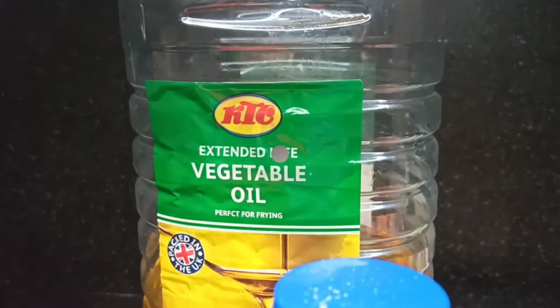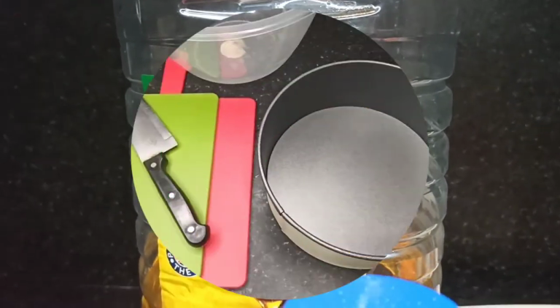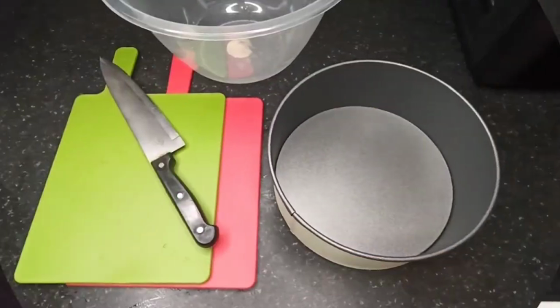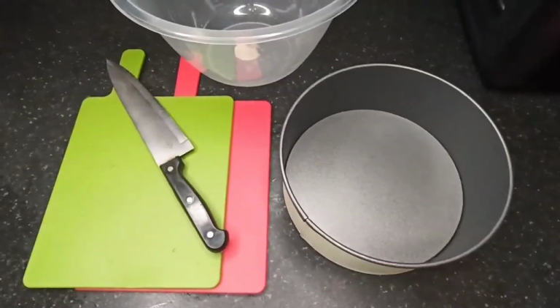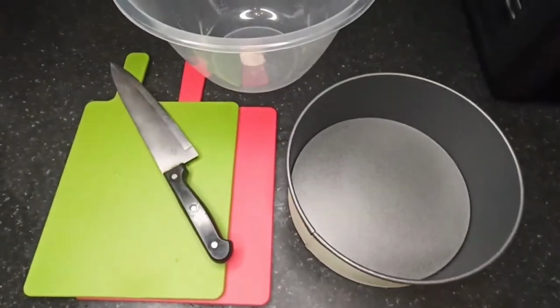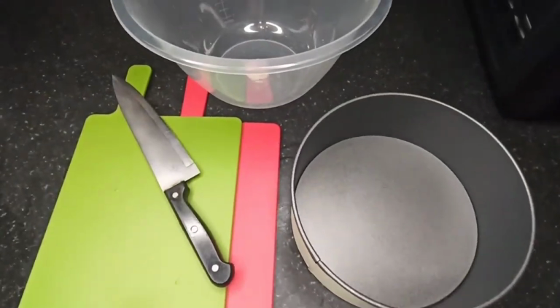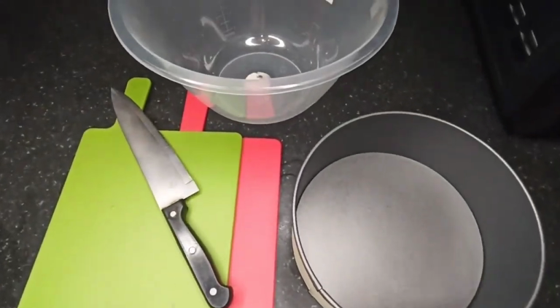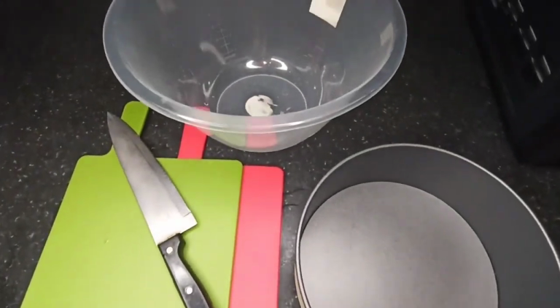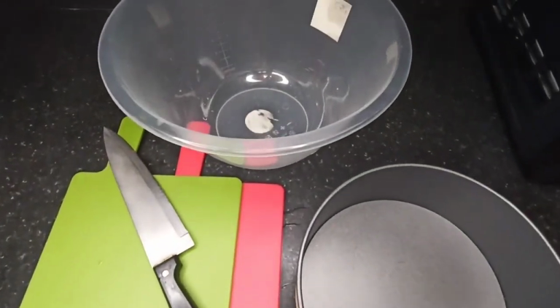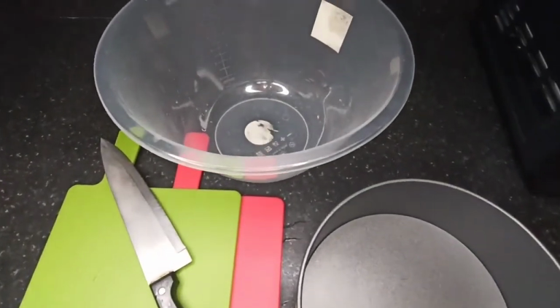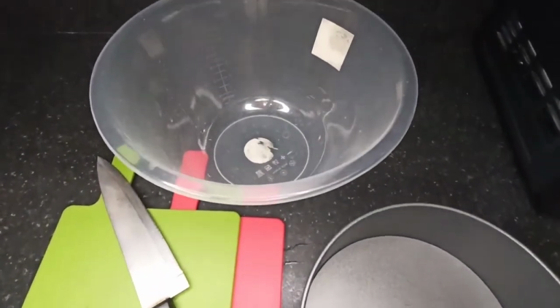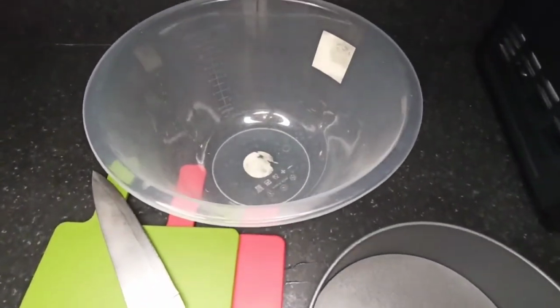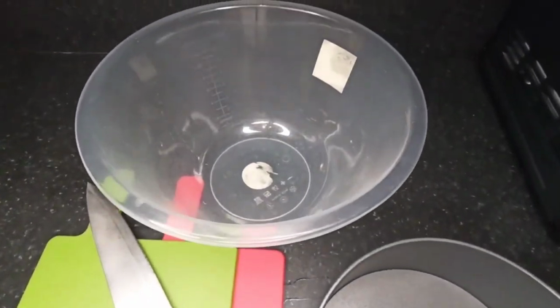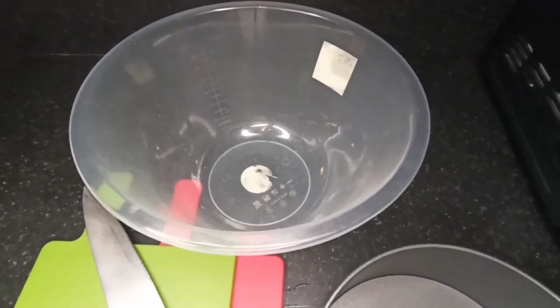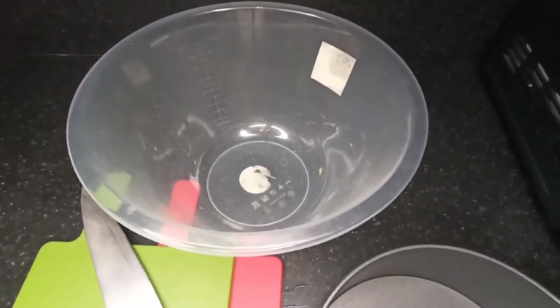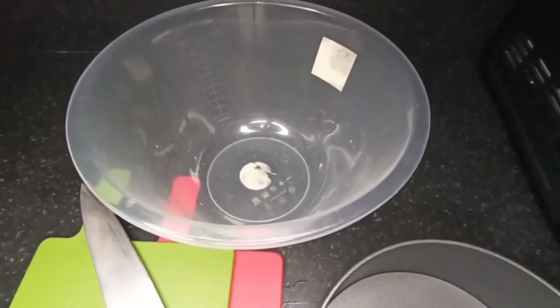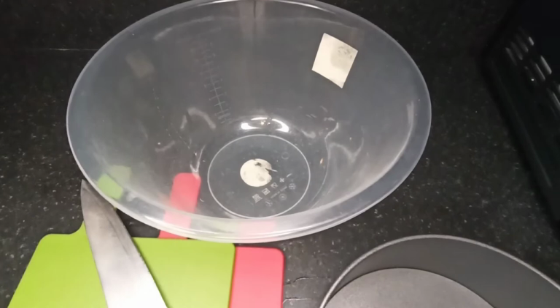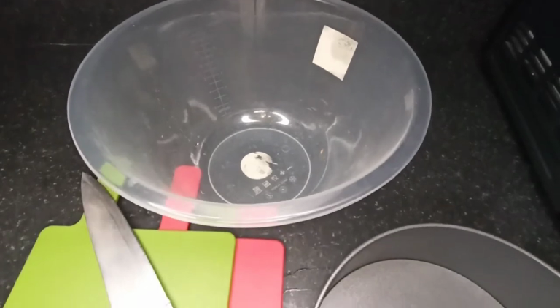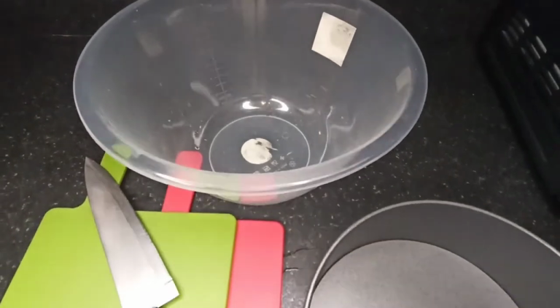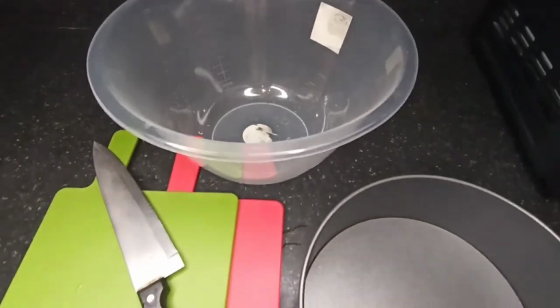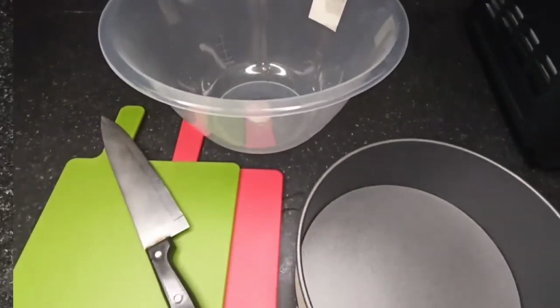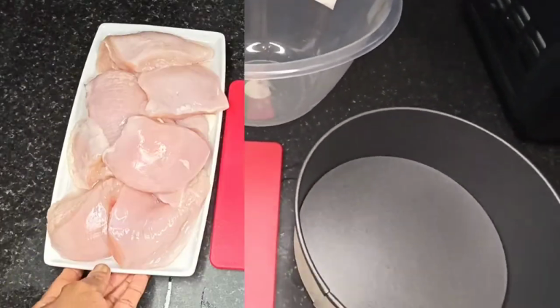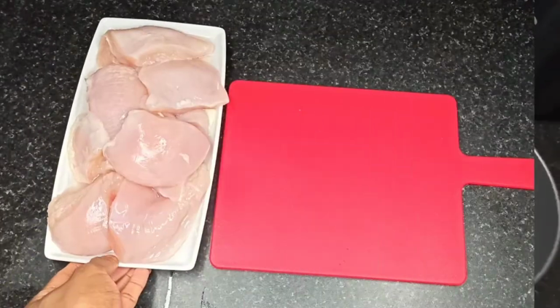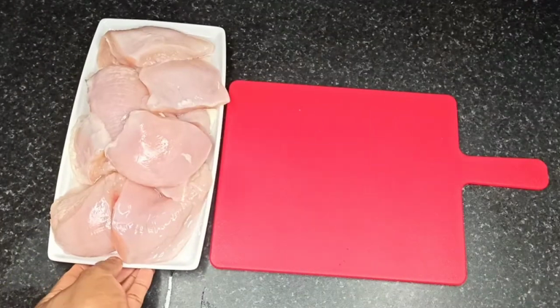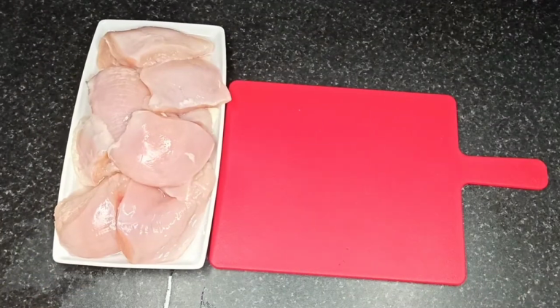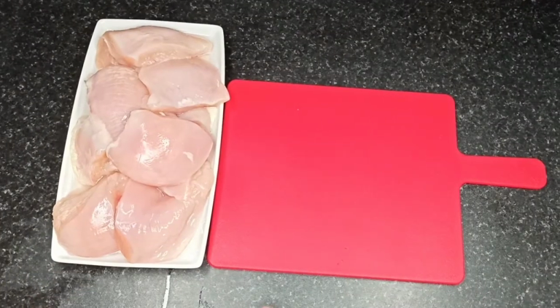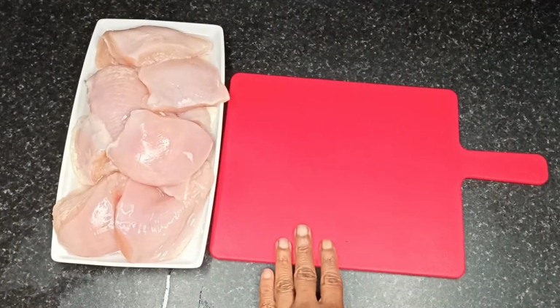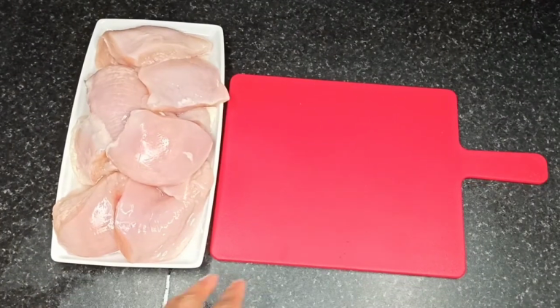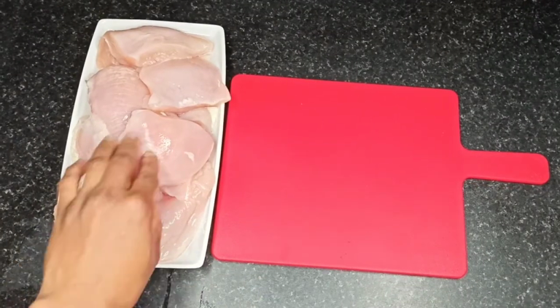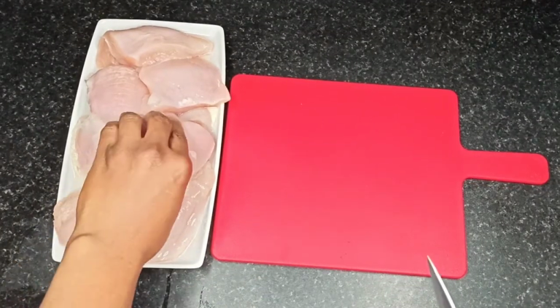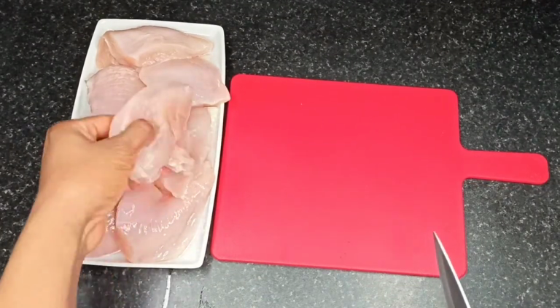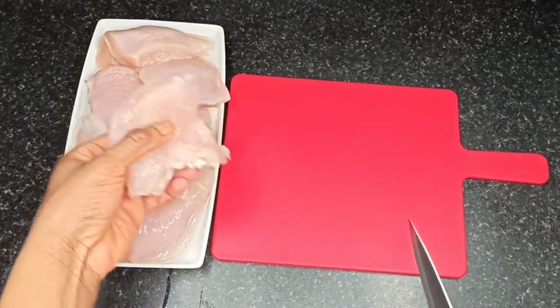You will need a baking tin, chopping boards, a knife, and a bowl to marinate the chicken. Slice the chicken breast into thin strips.